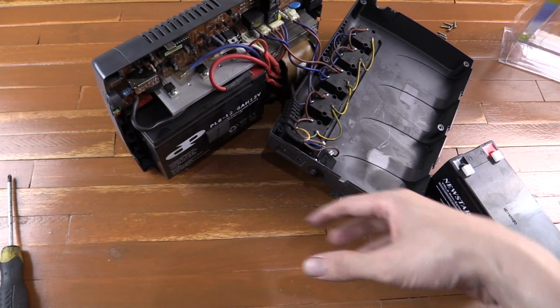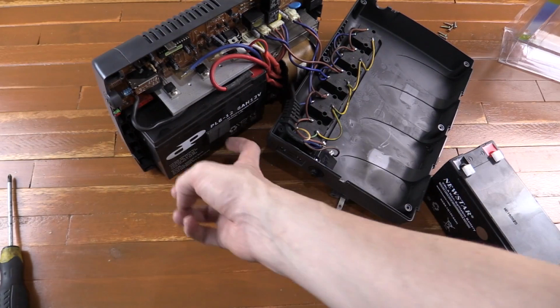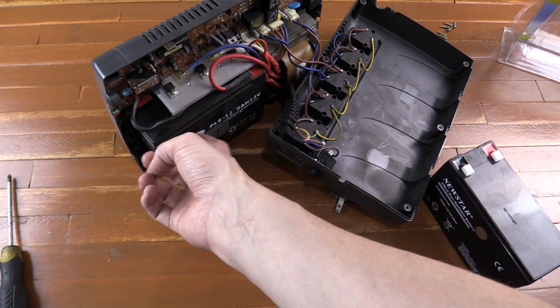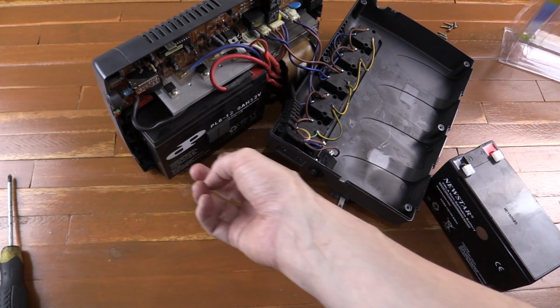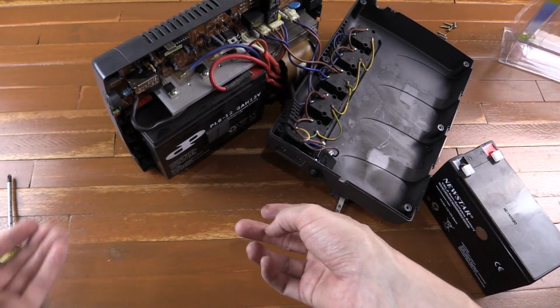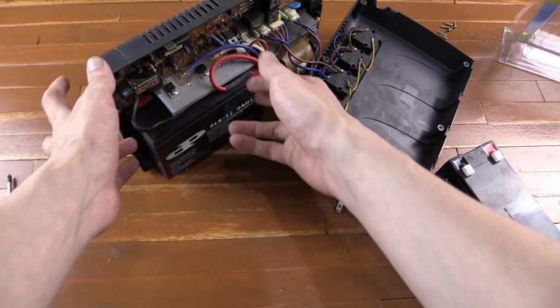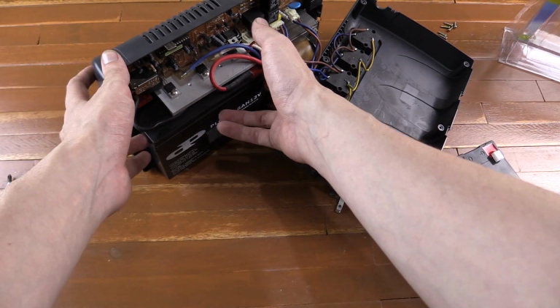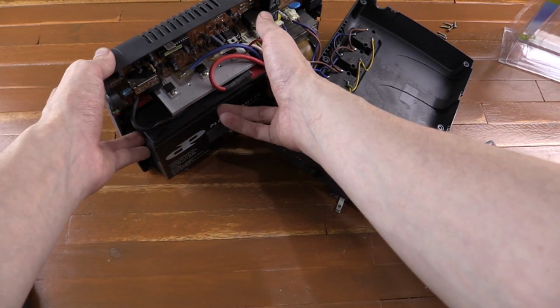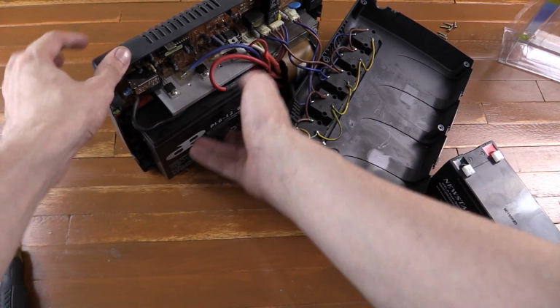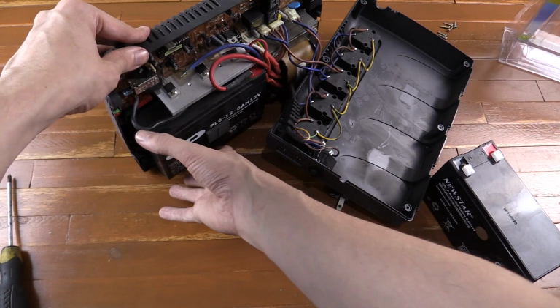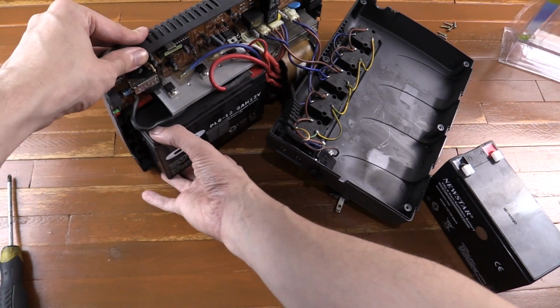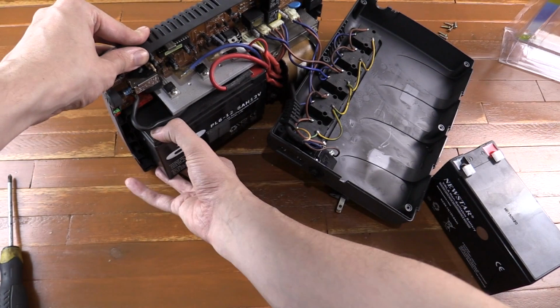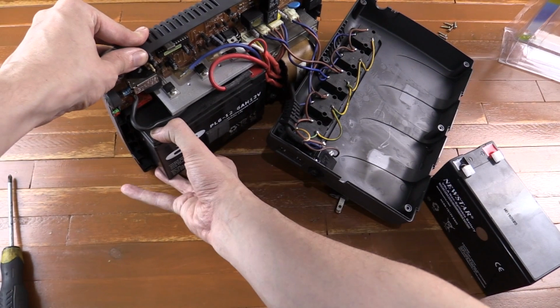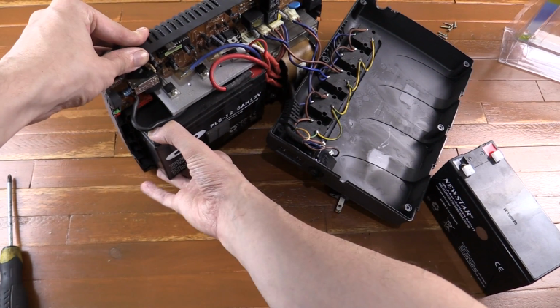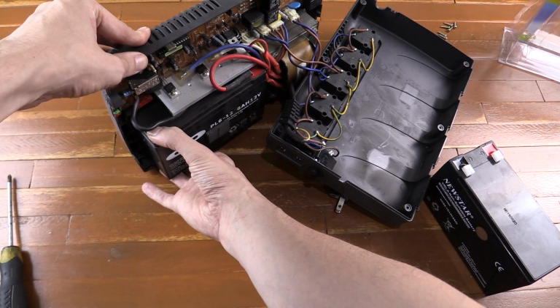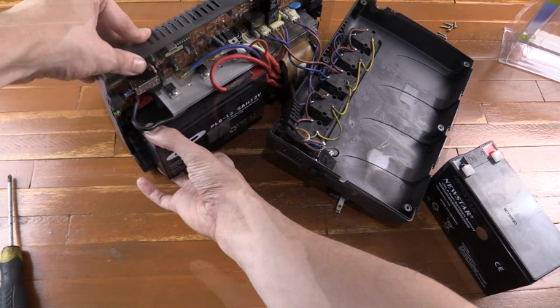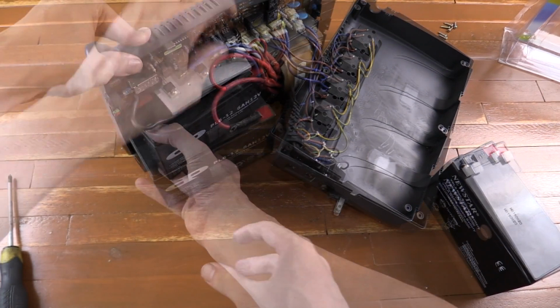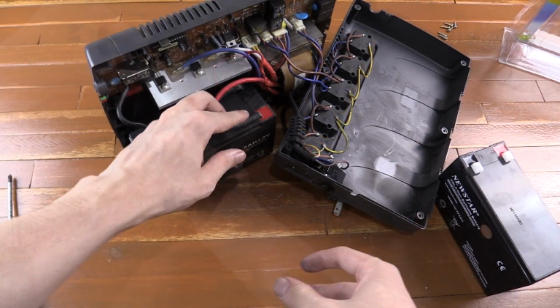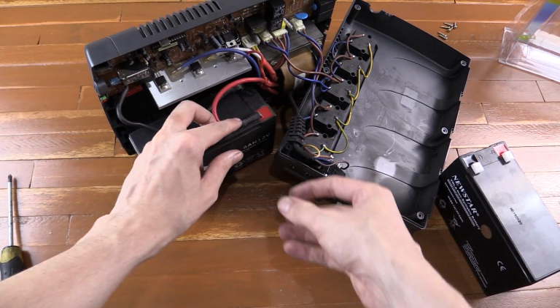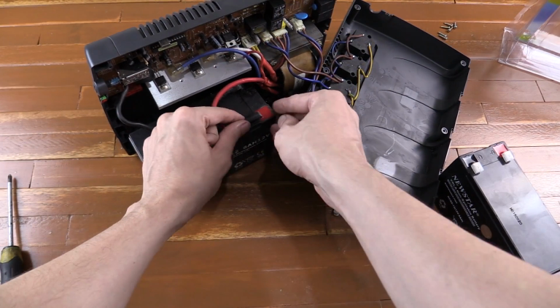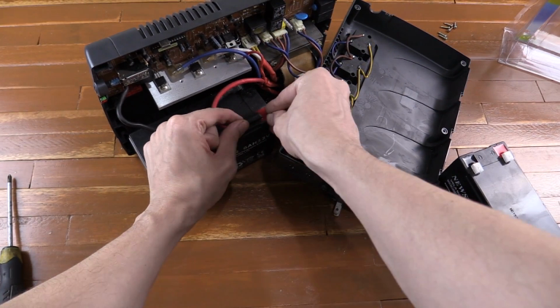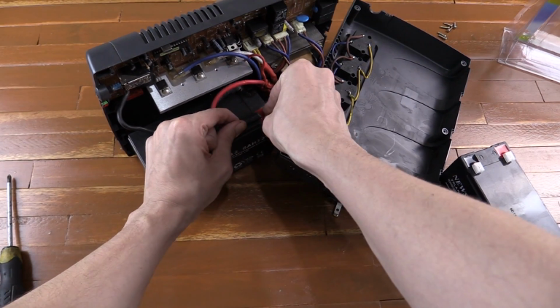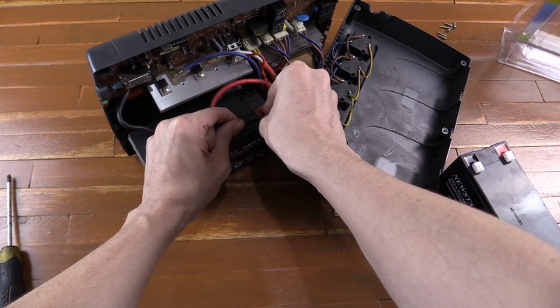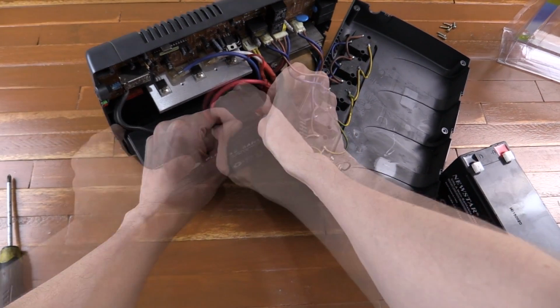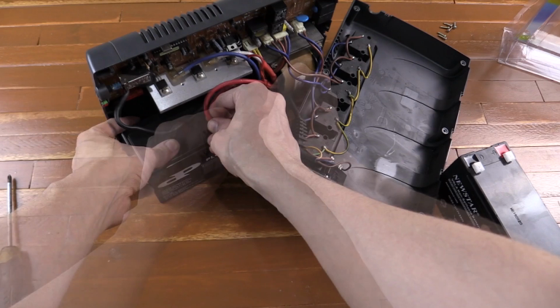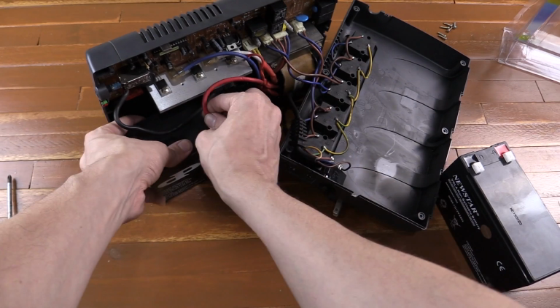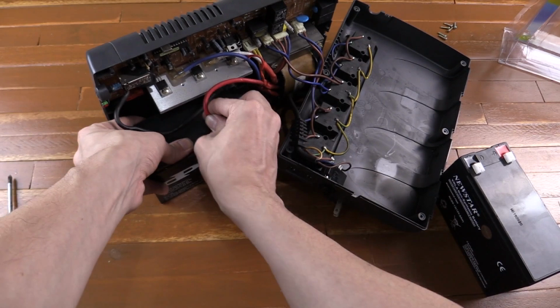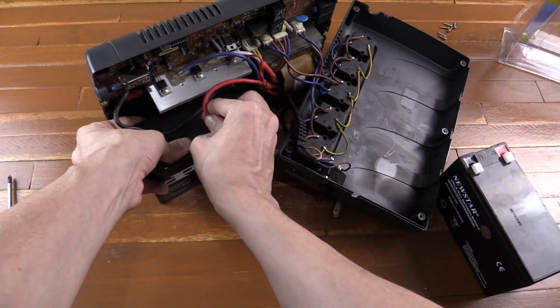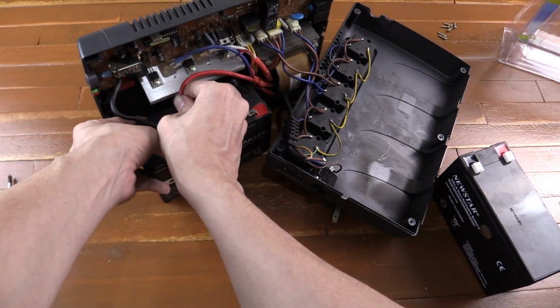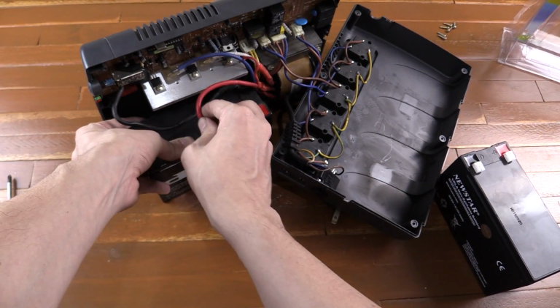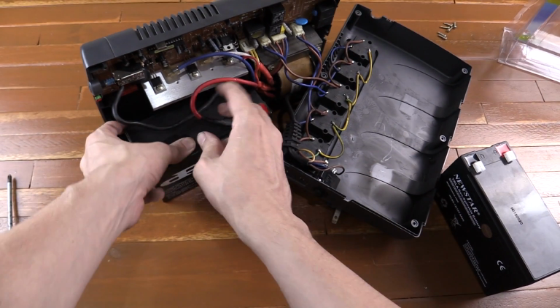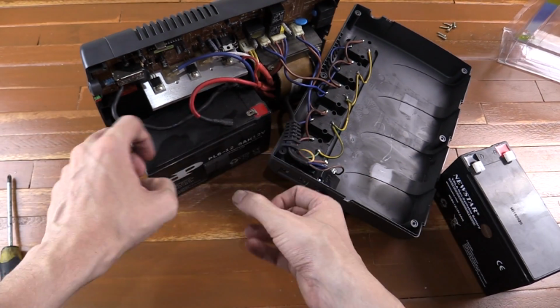I haven't actually replaced this battery before in this UPS, though I have done it on other UPSs. I figure it just pulls out and the connectors should just slide off. It might take a bit of convincing — there we go, that's one.